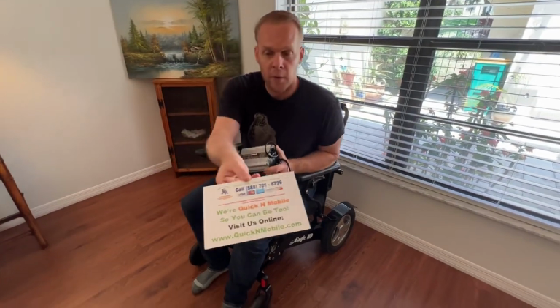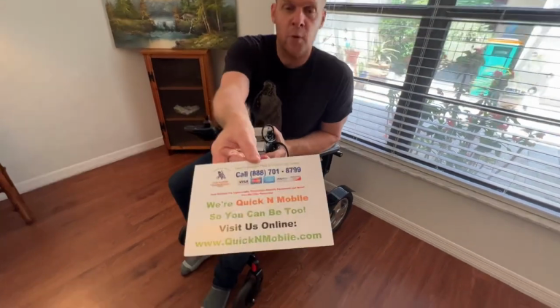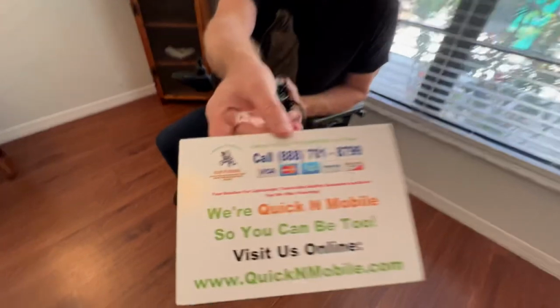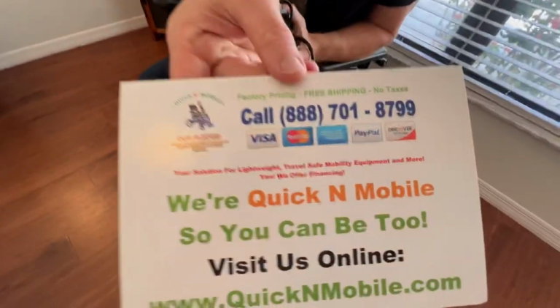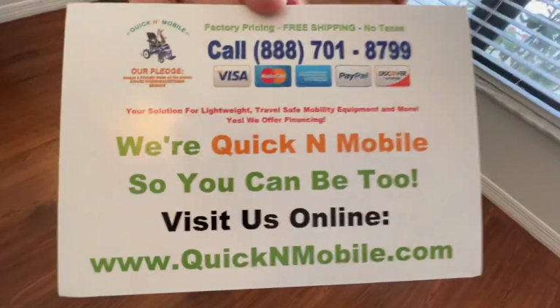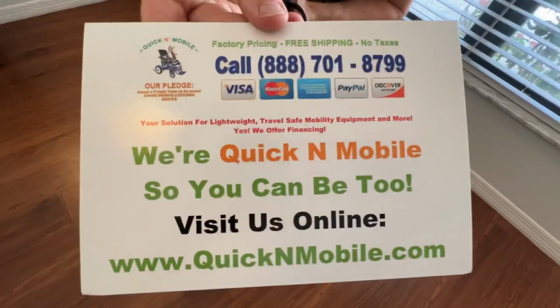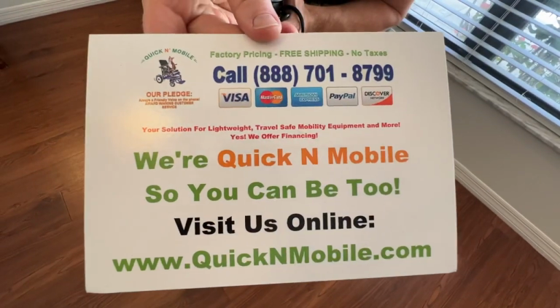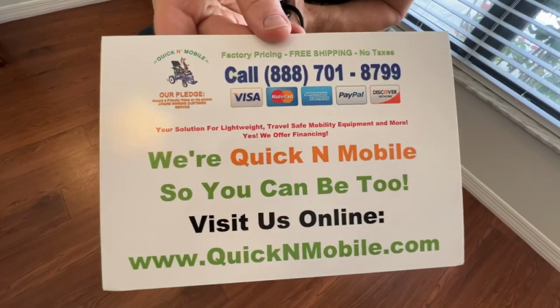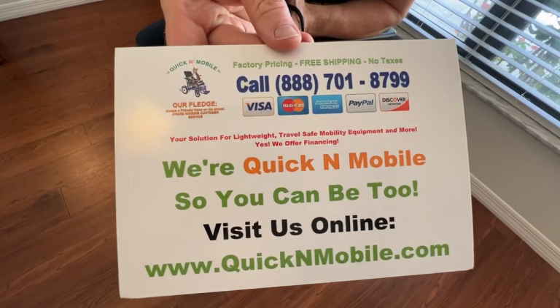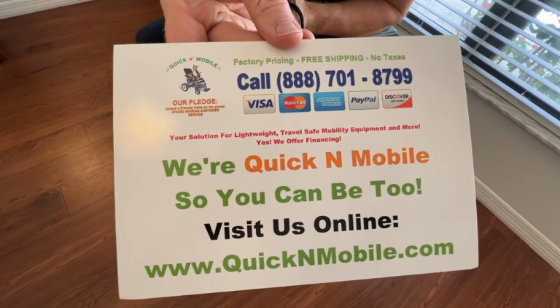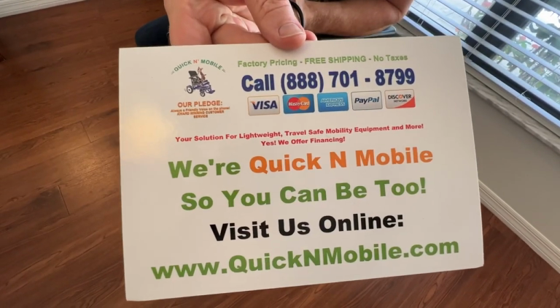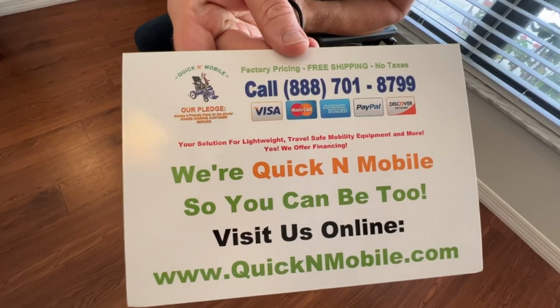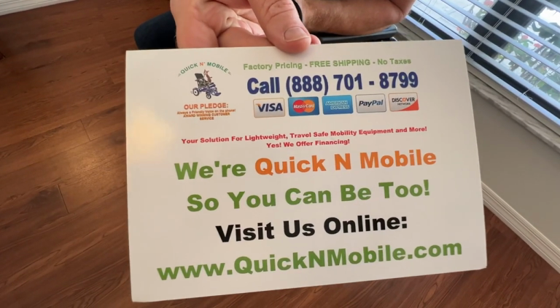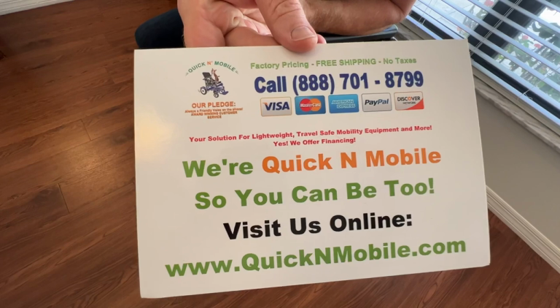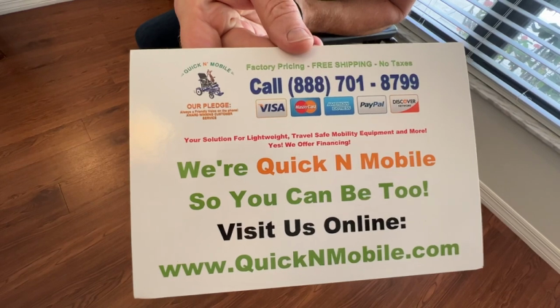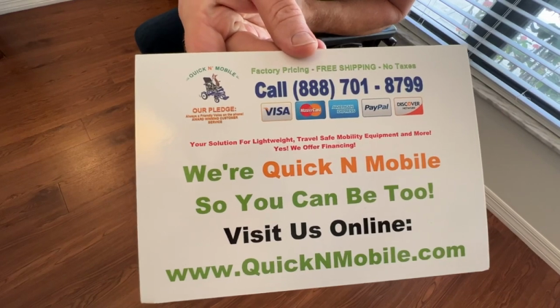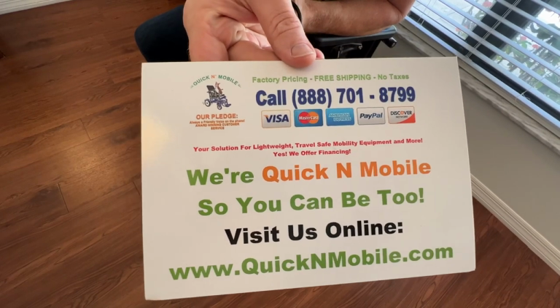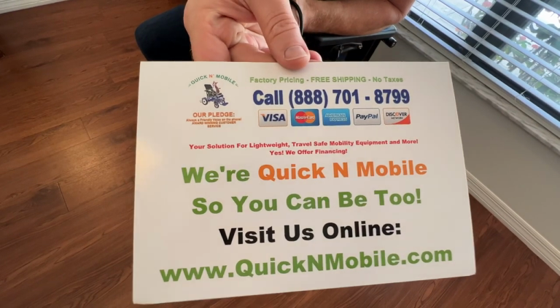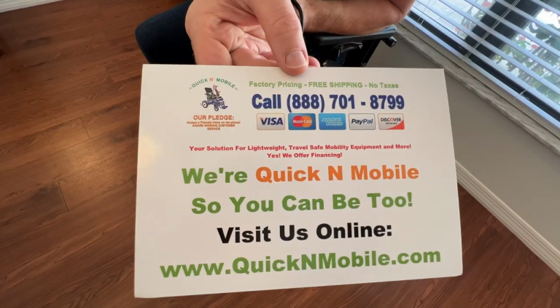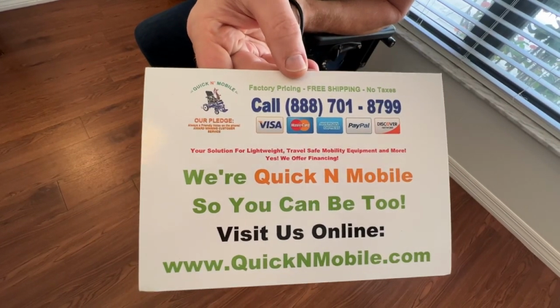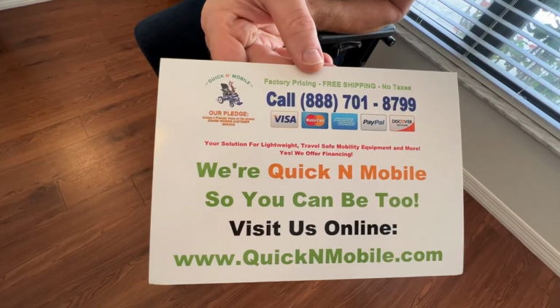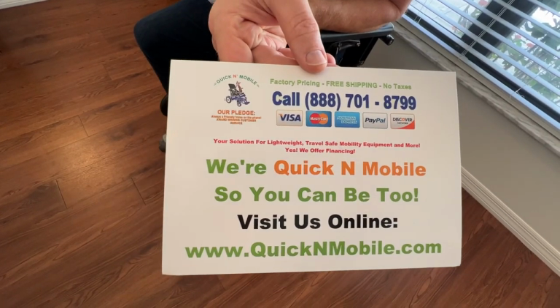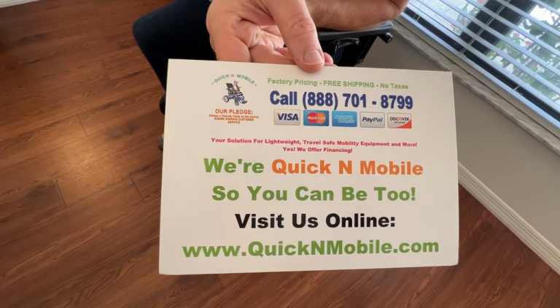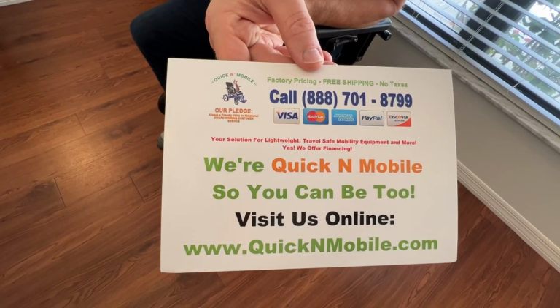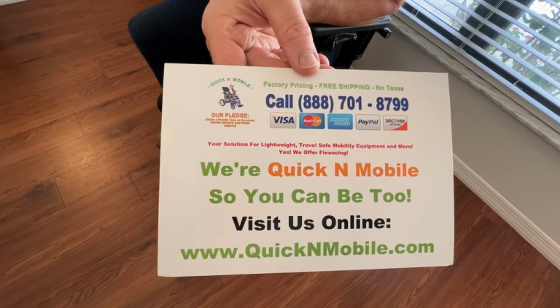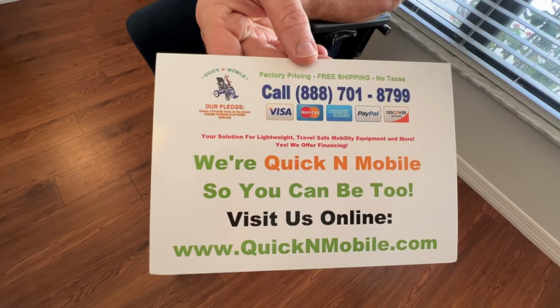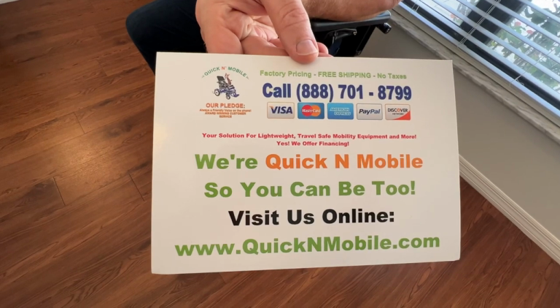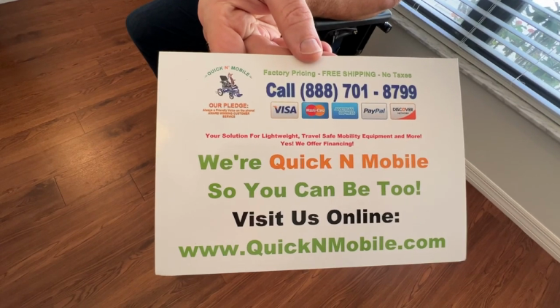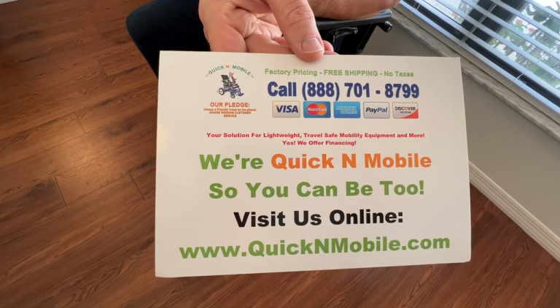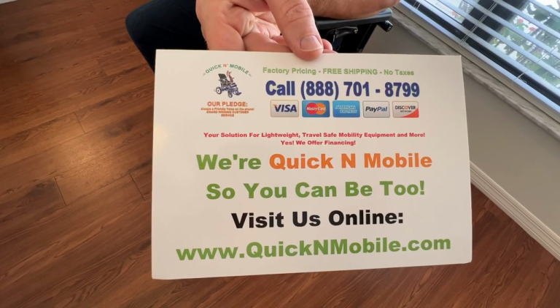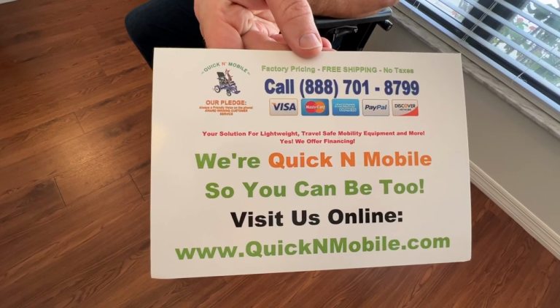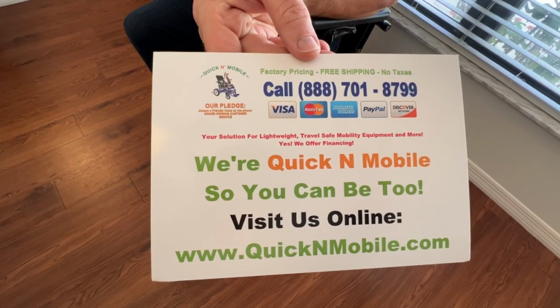Great opportunity to pause the video to learn where to find us online. Or if you are in the United States and have any questions, there is our toll-free number. We answer the phones Monday through Friday from 10 a.m. through 6 p.m.